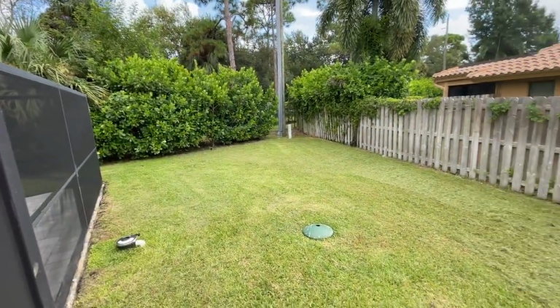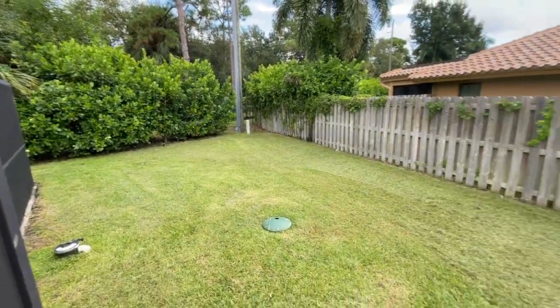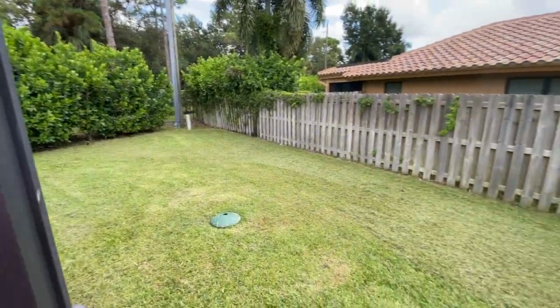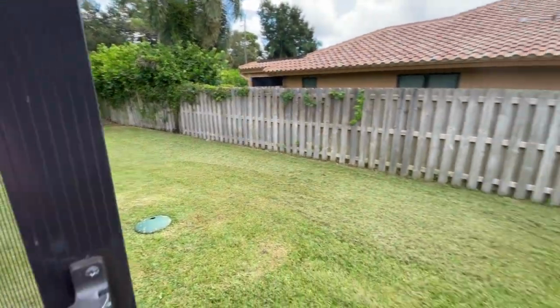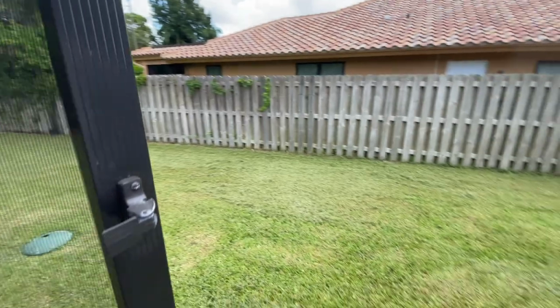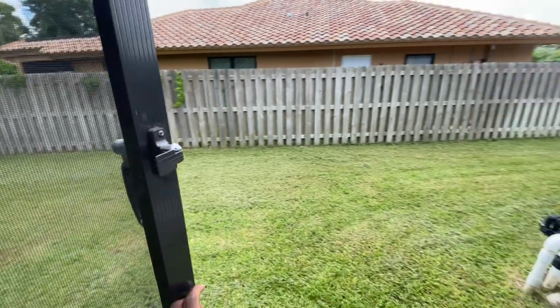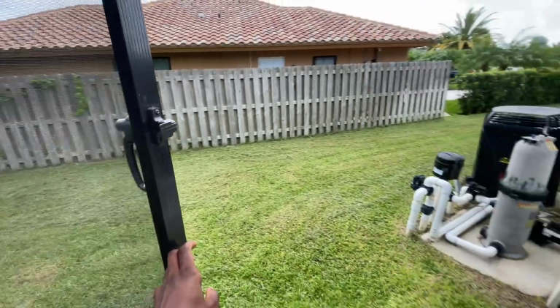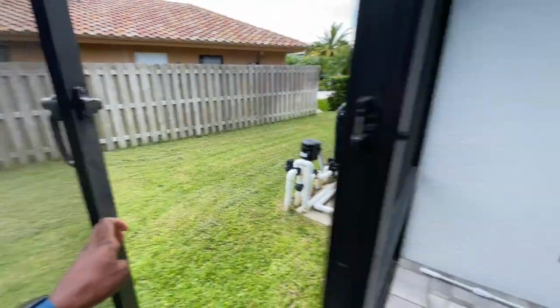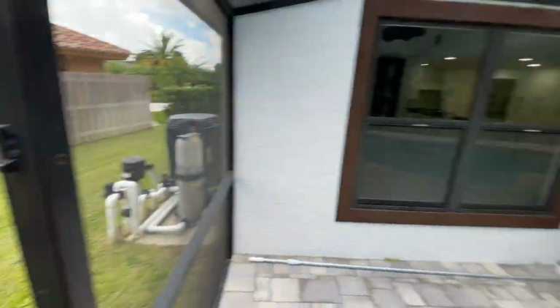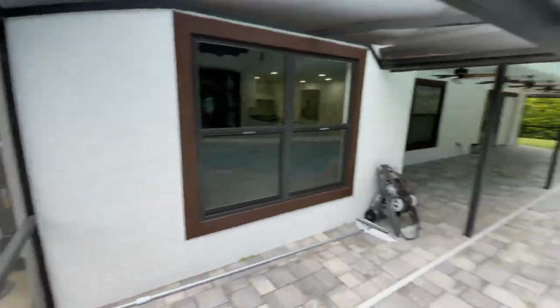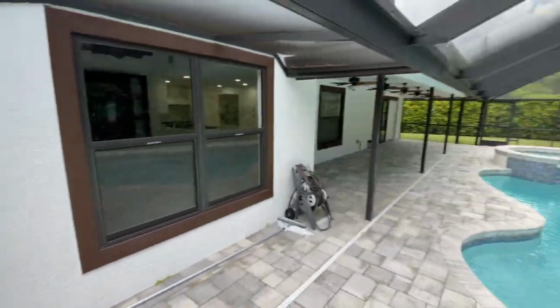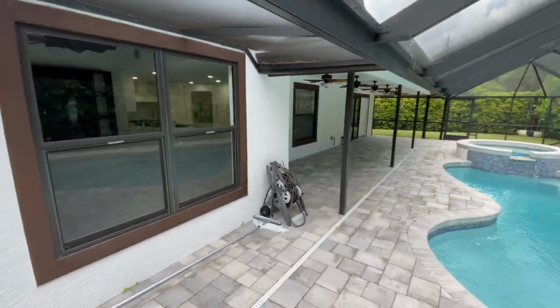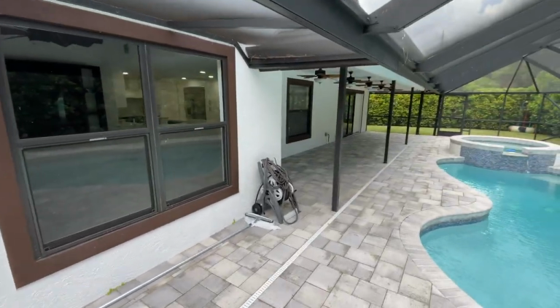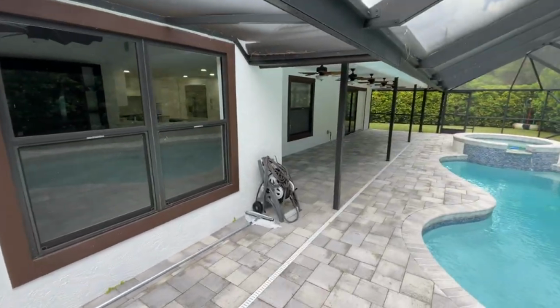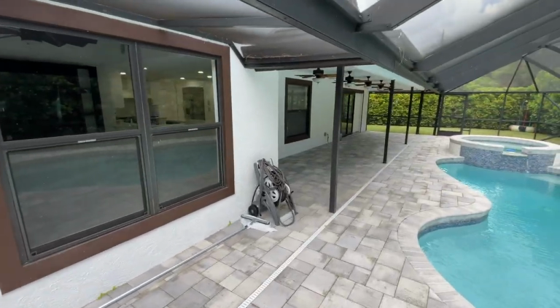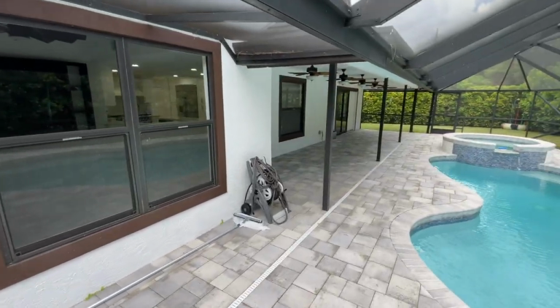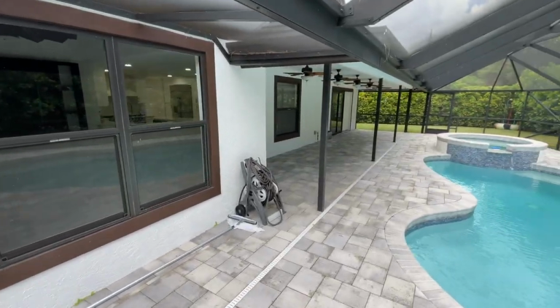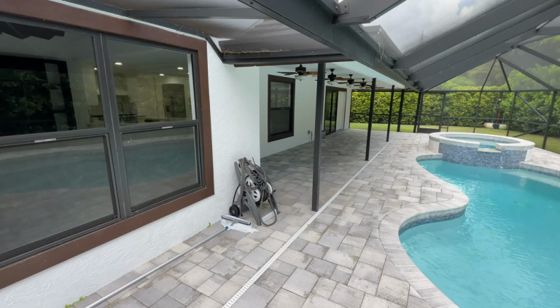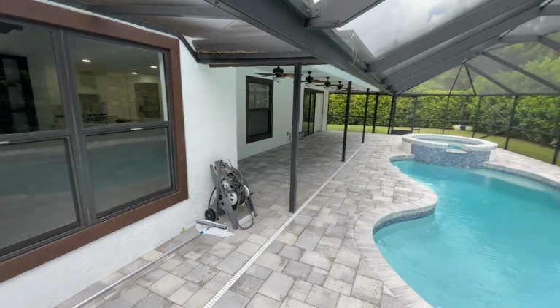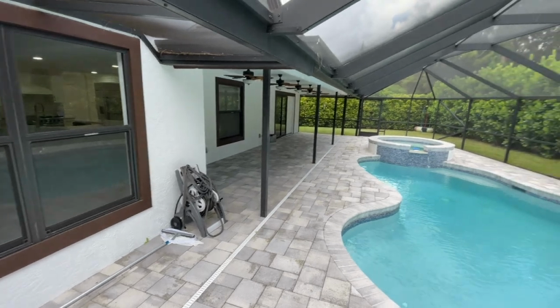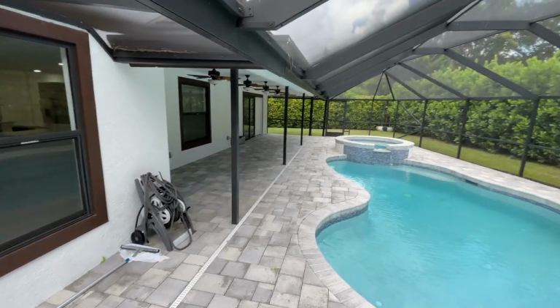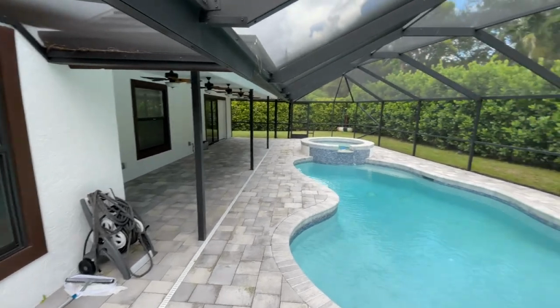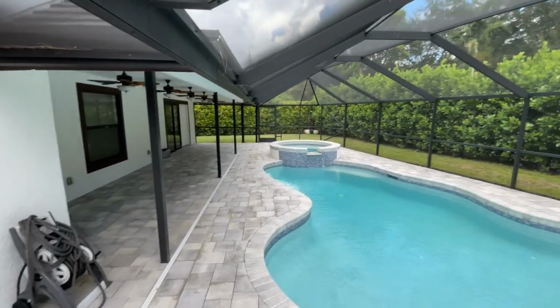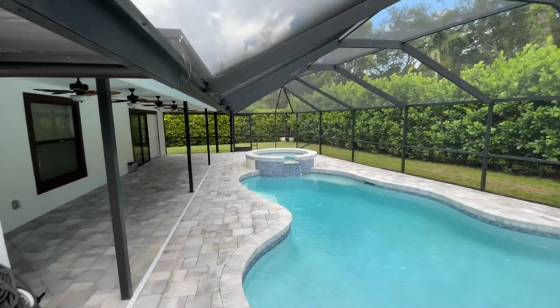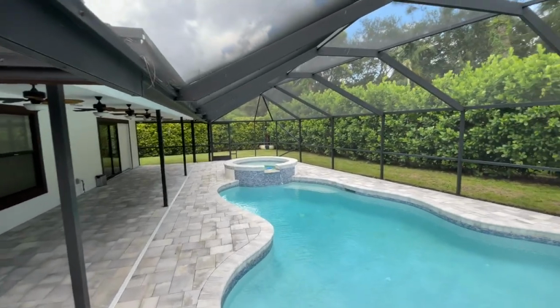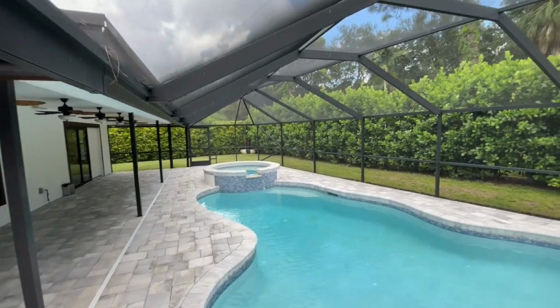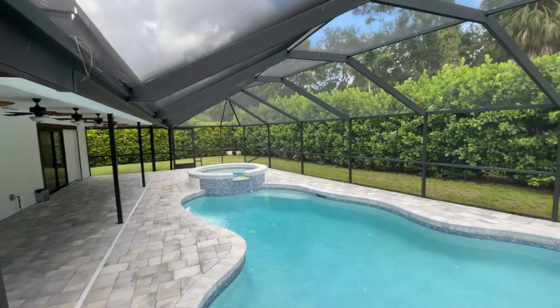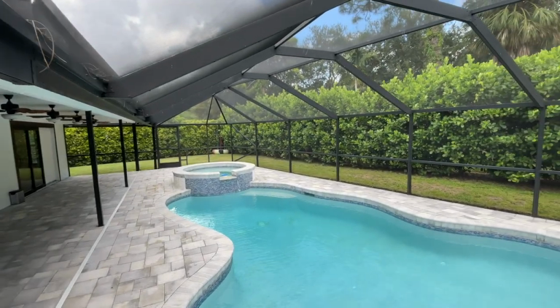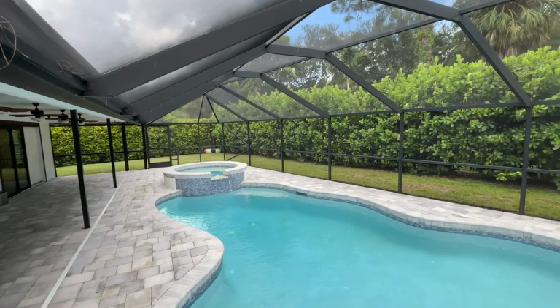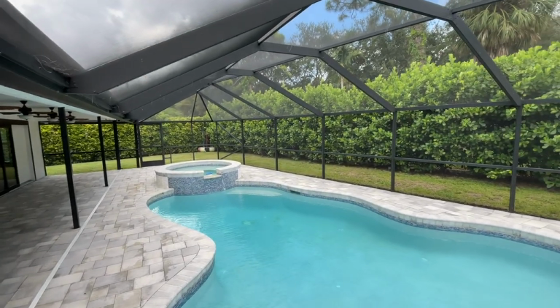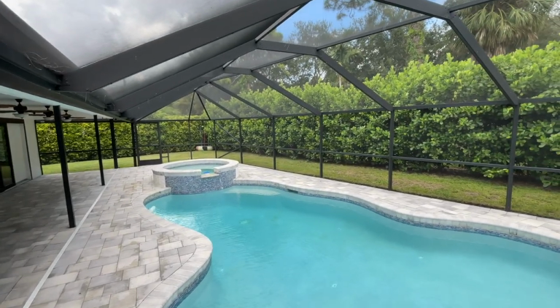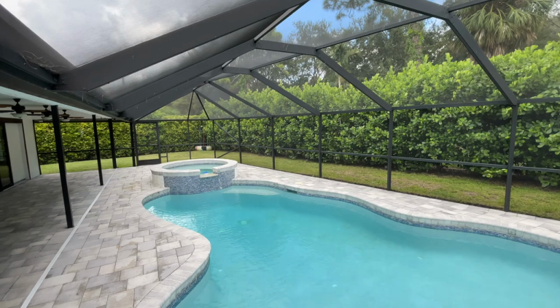If you like this and you're interested in seeing more about this property or just want to join the channel, like and subscribe — and I'll see you on the next one.